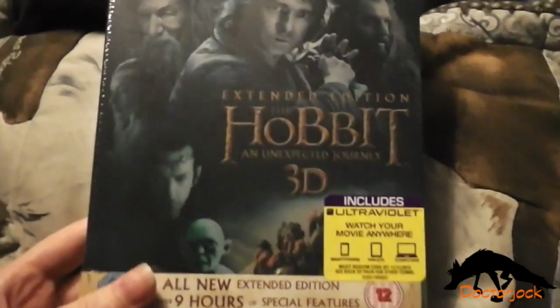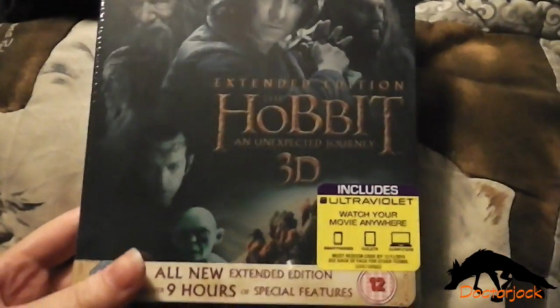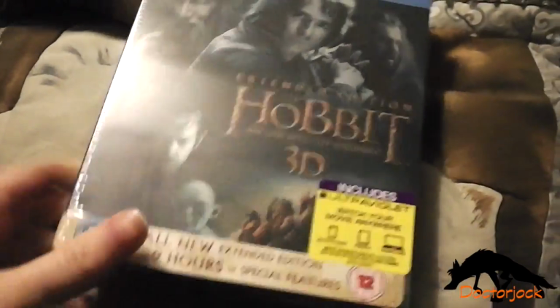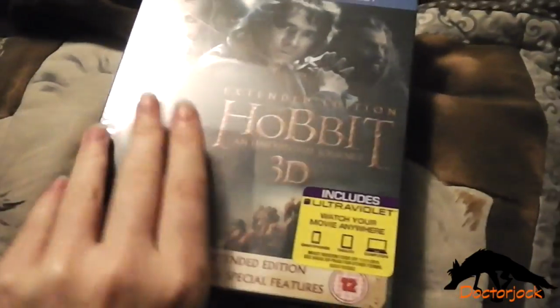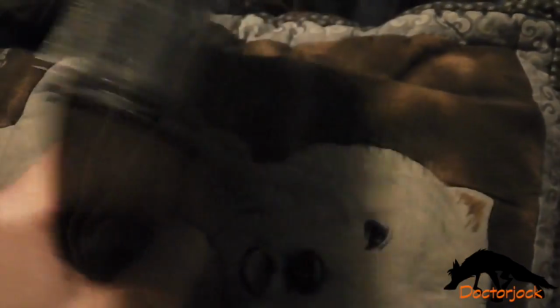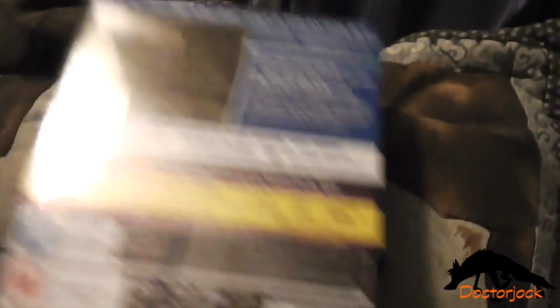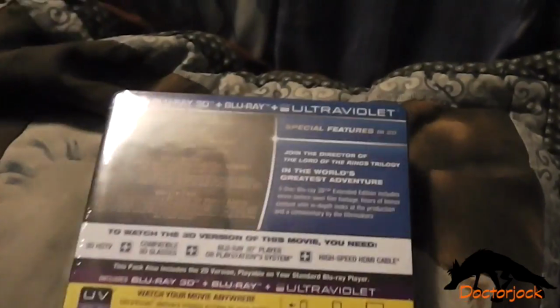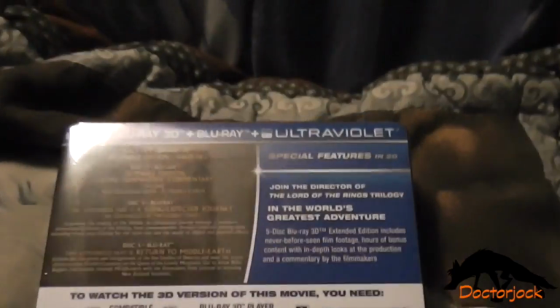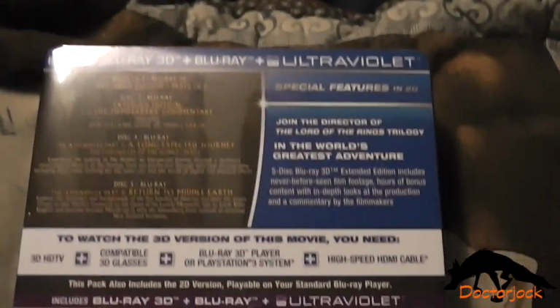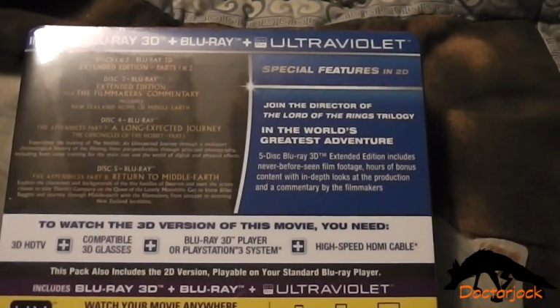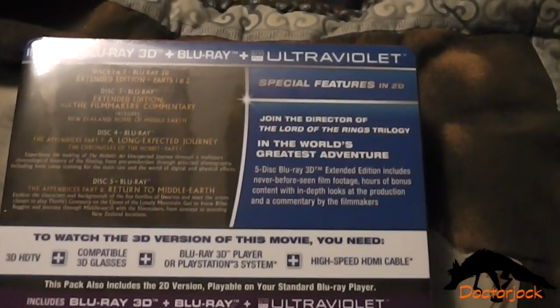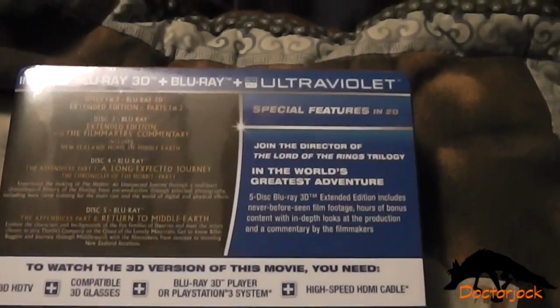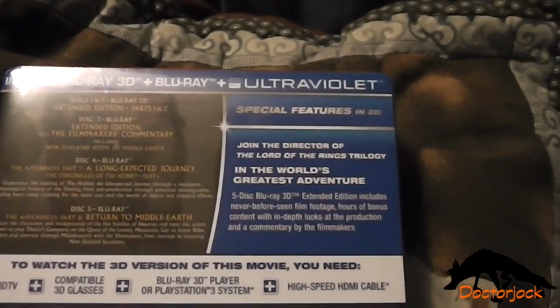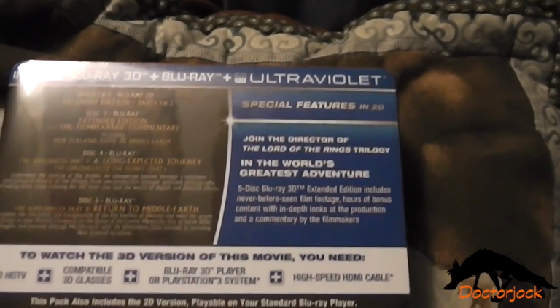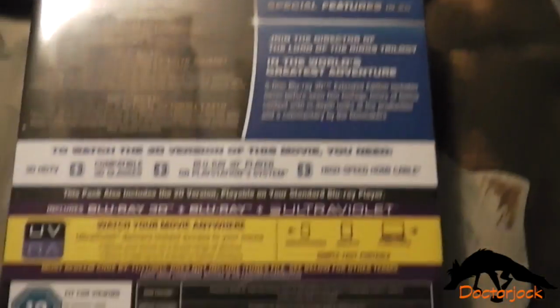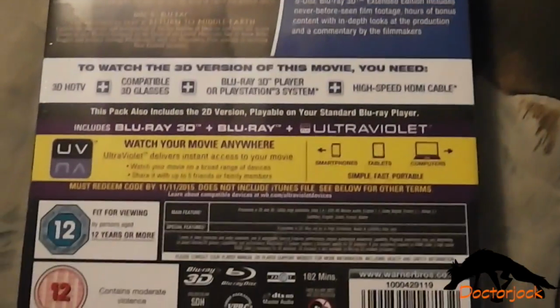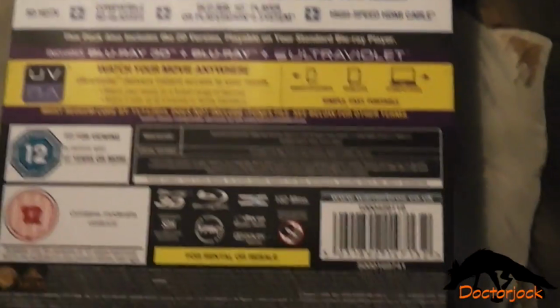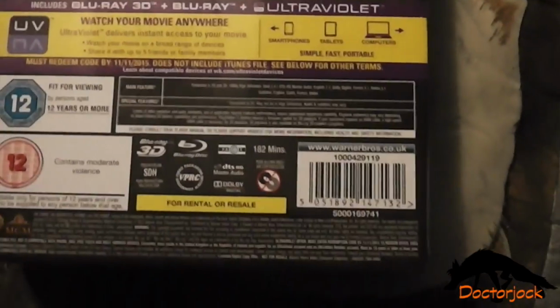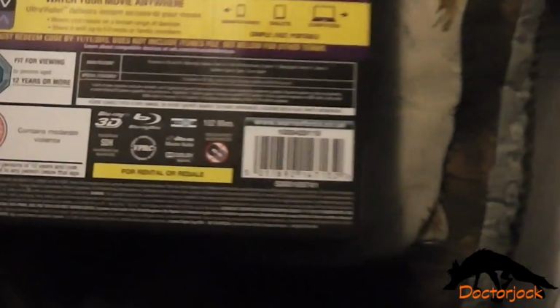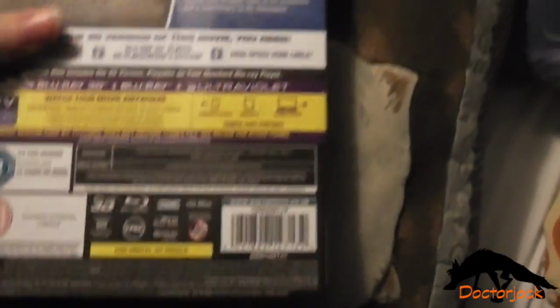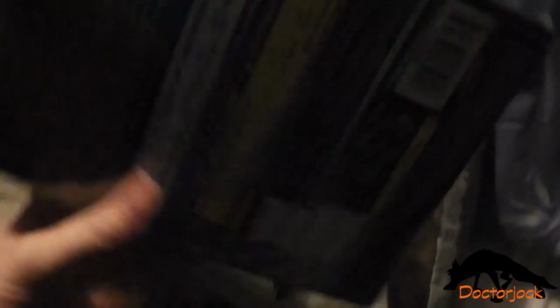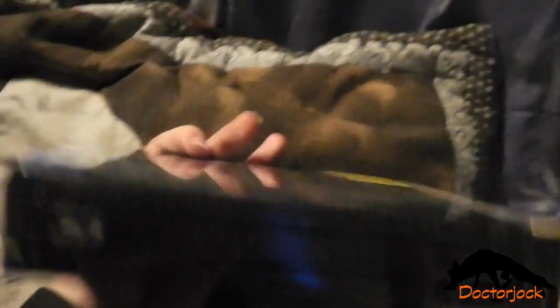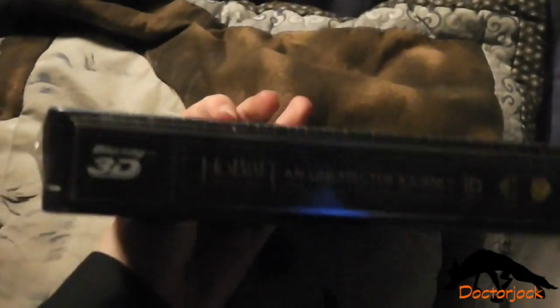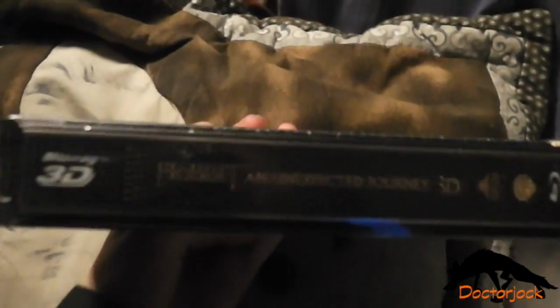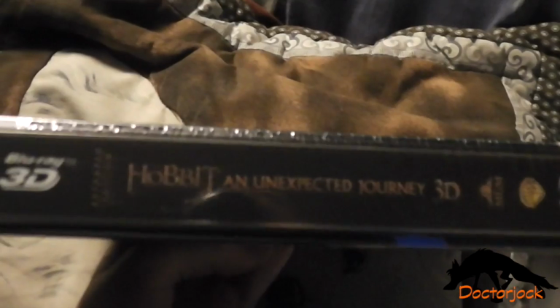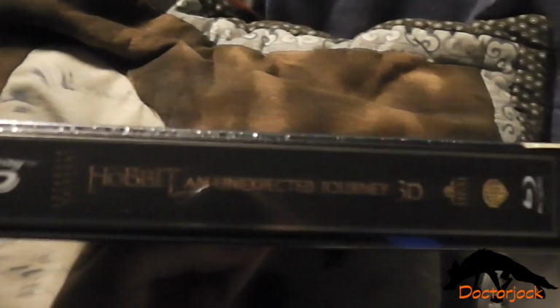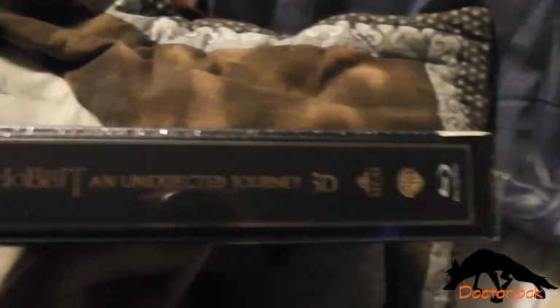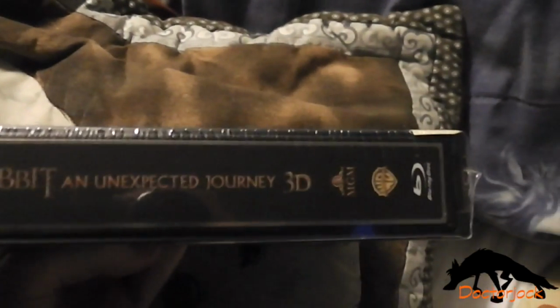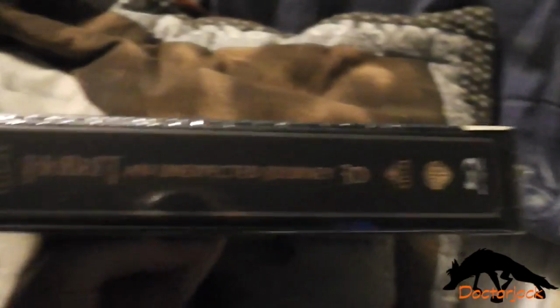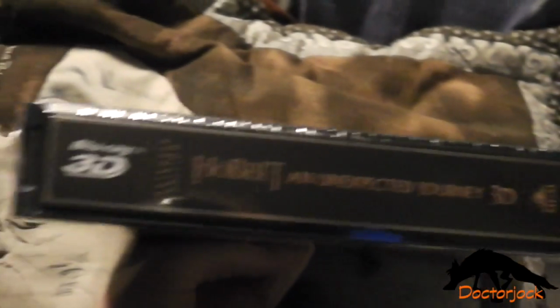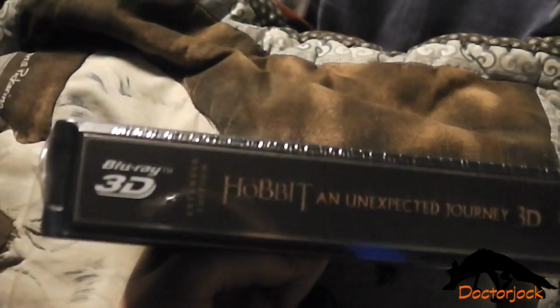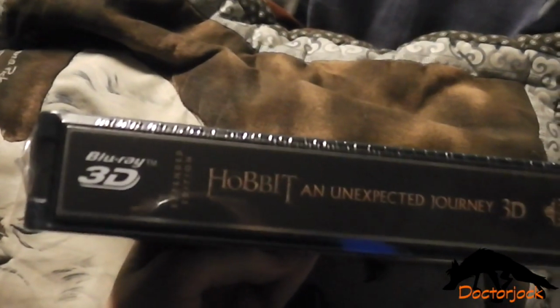There's the front, and the back, and the spine, and I'll be back once I've got the cellophane off.